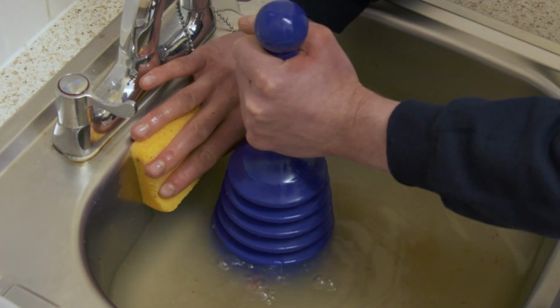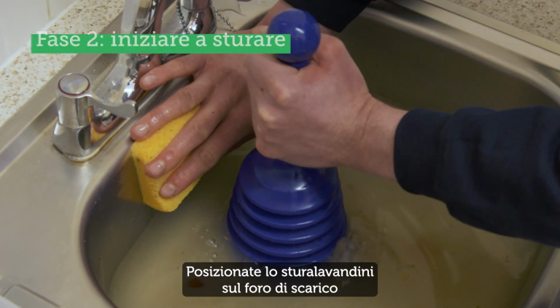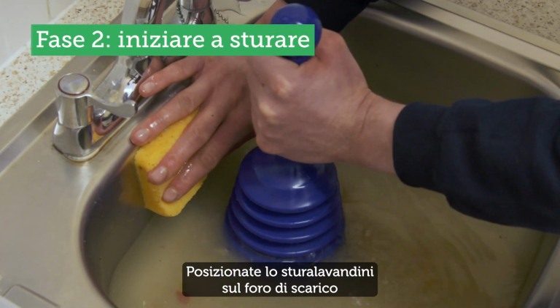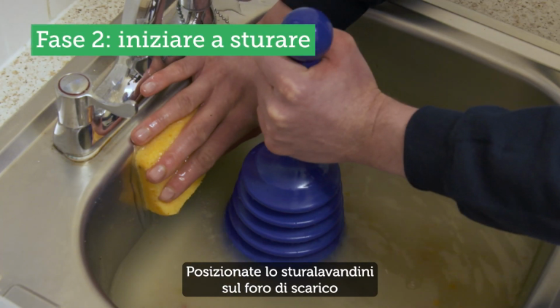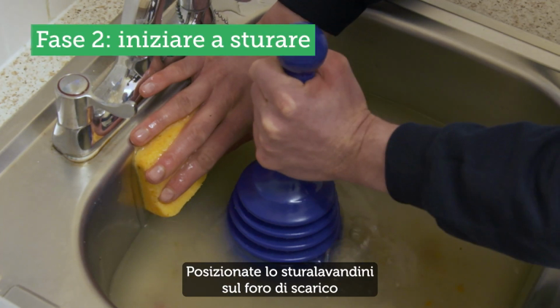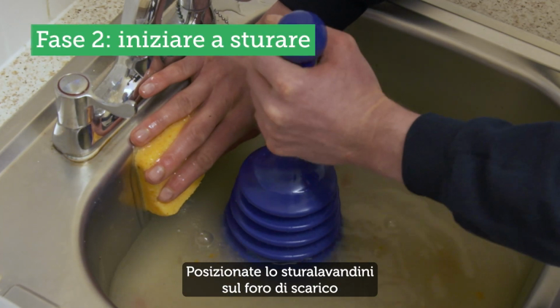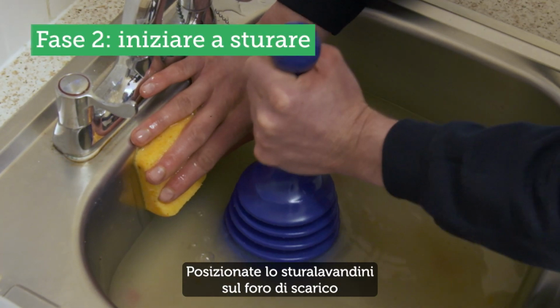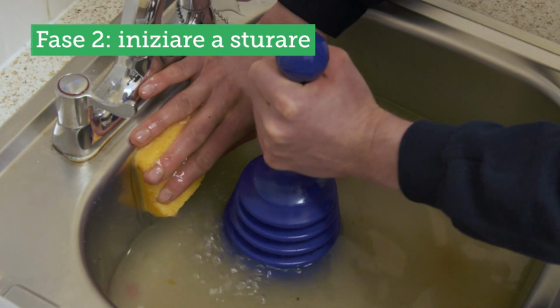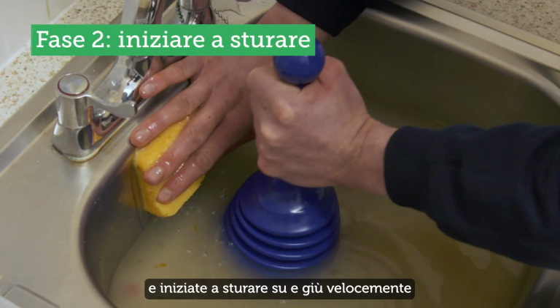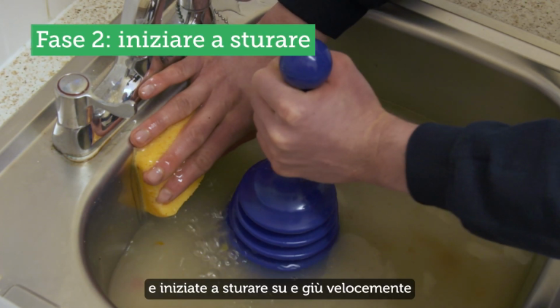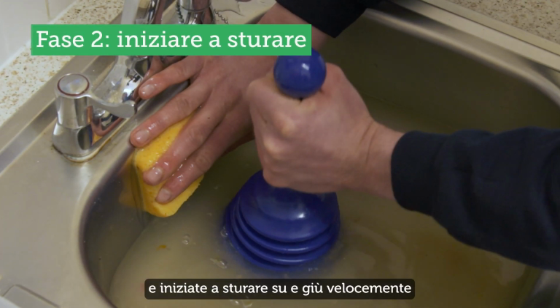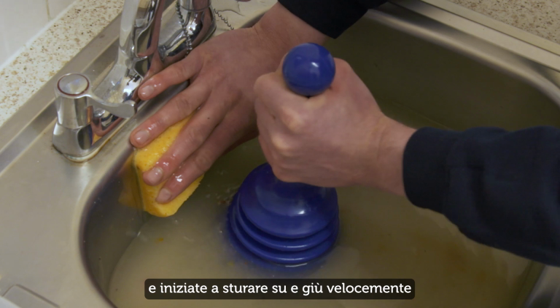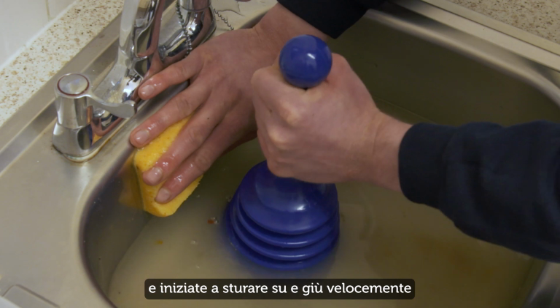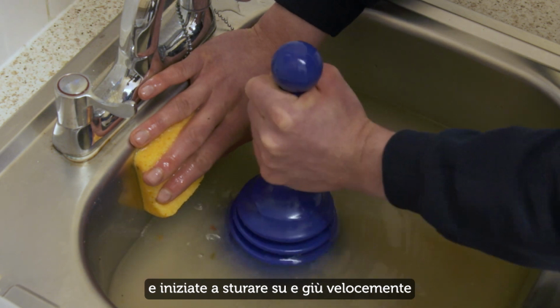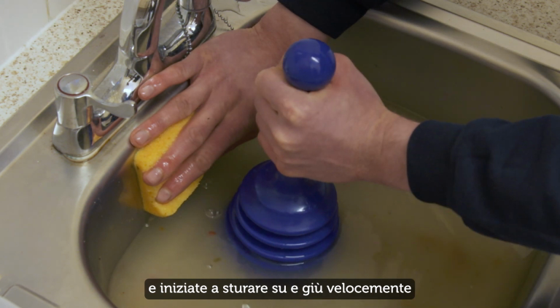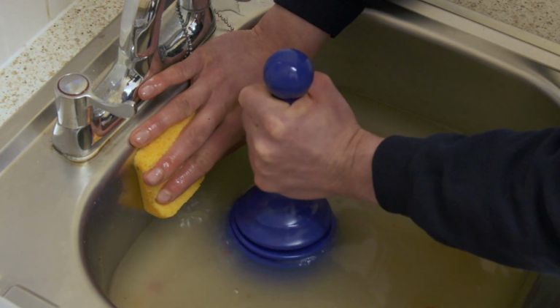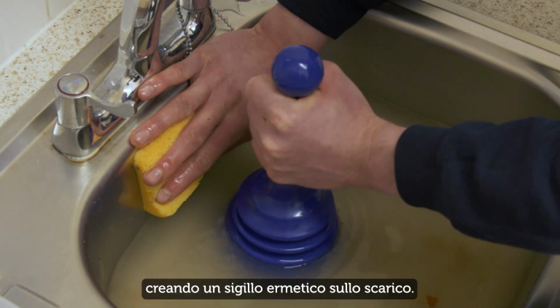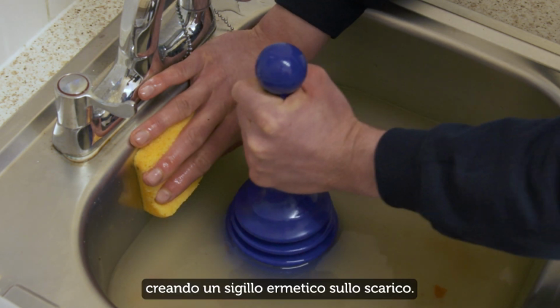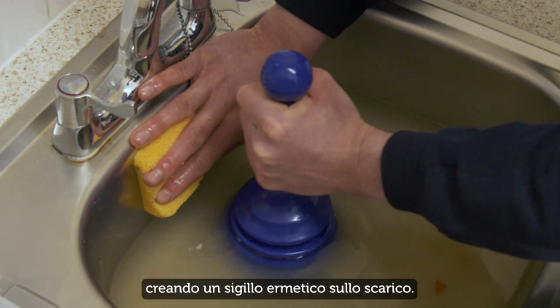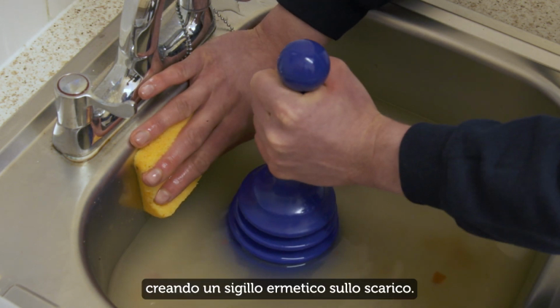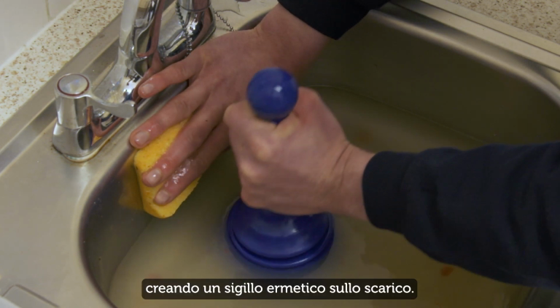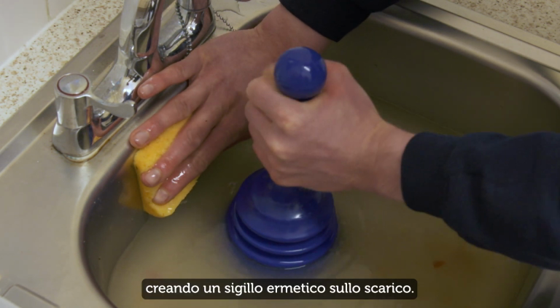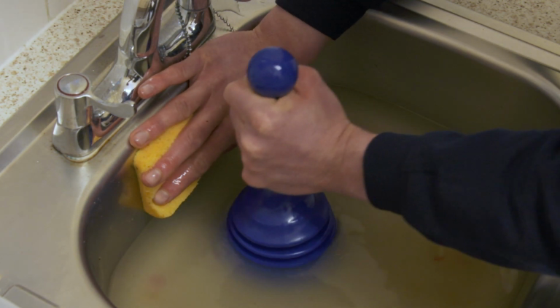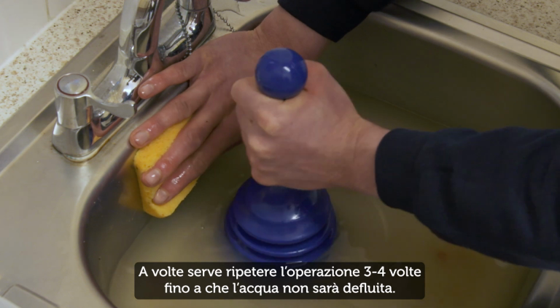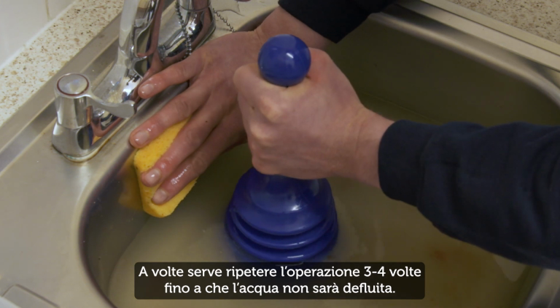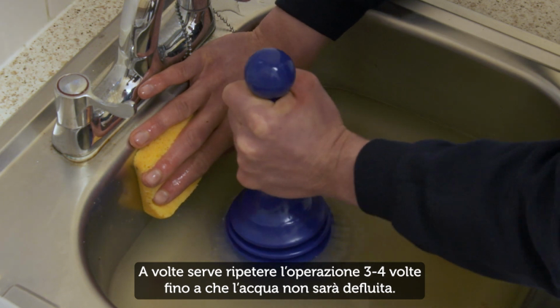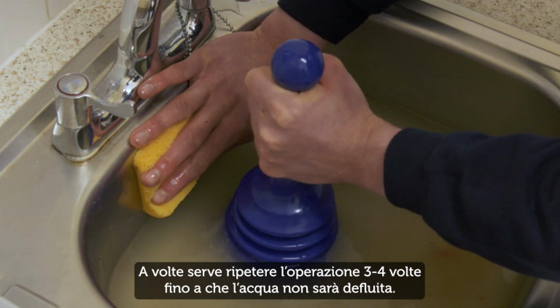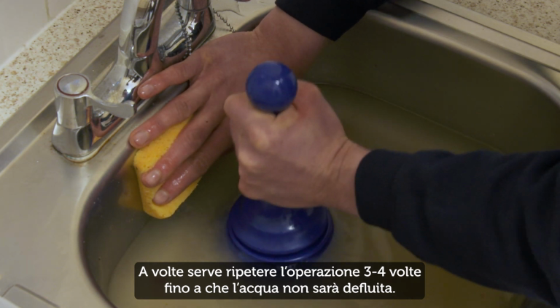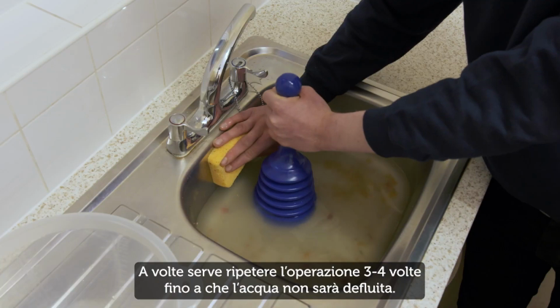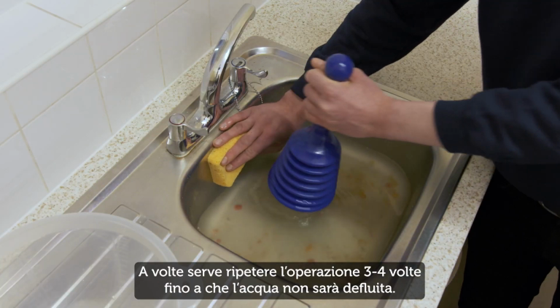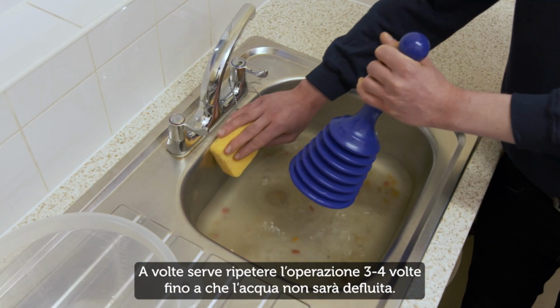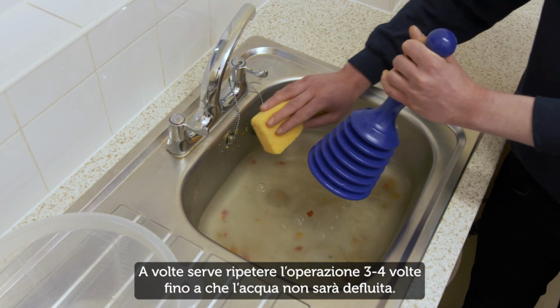Now, place the plunger firmly over the drain hole and start plunging up and down quickly to create an airtight seal on the drain. You may need to do it three or four times until the water drains away.